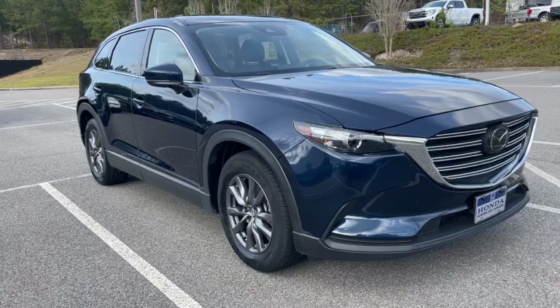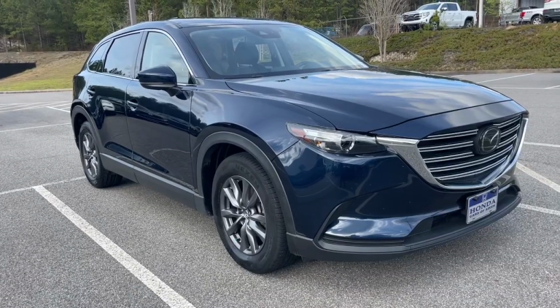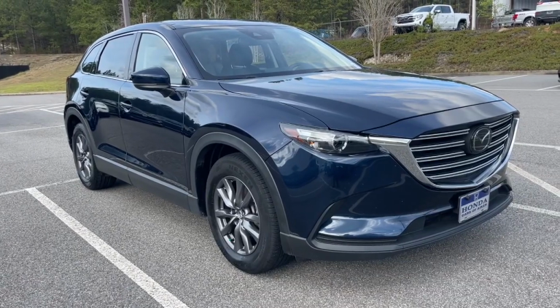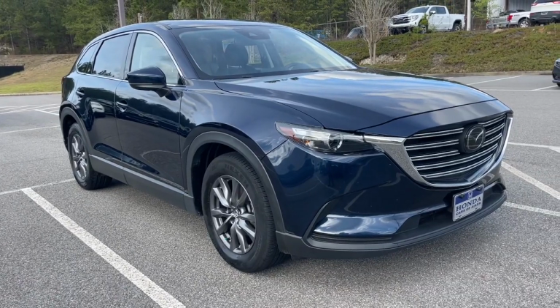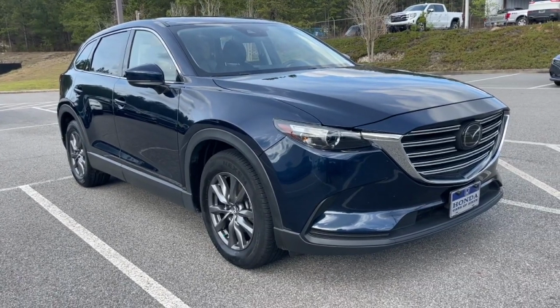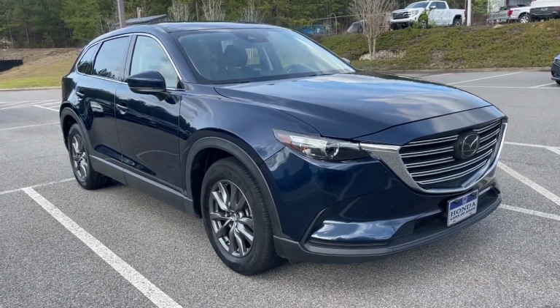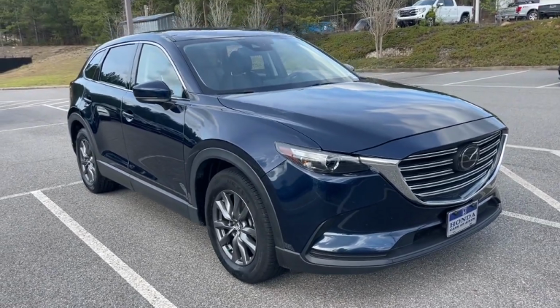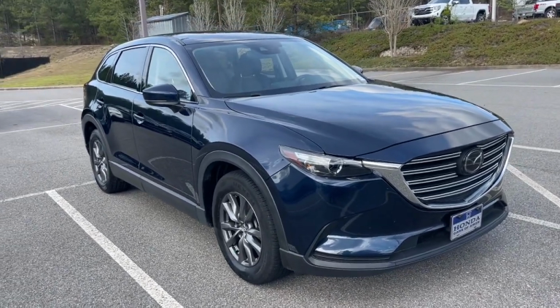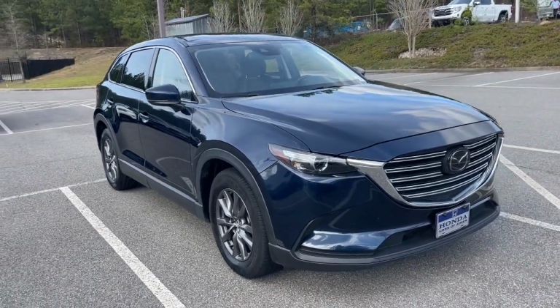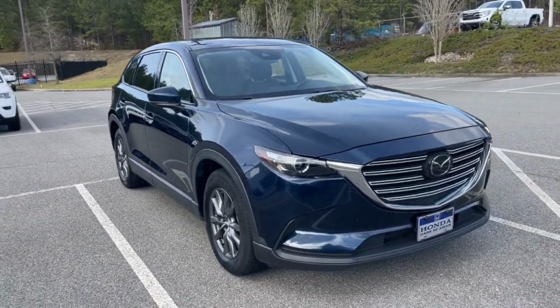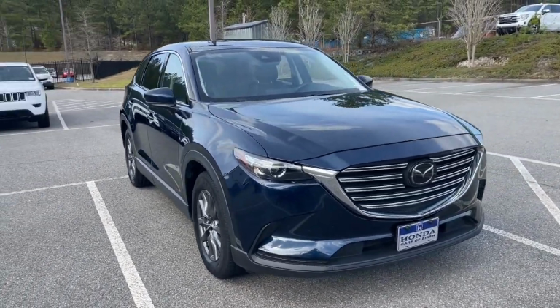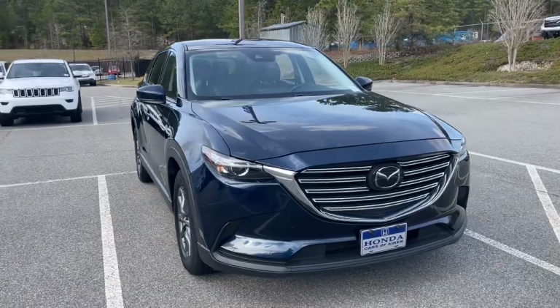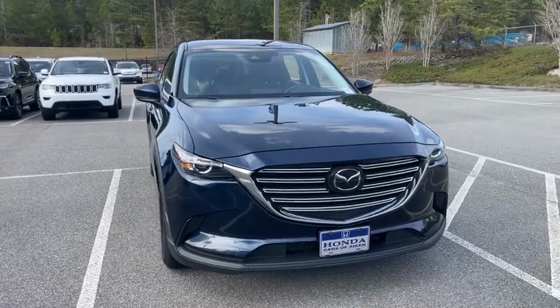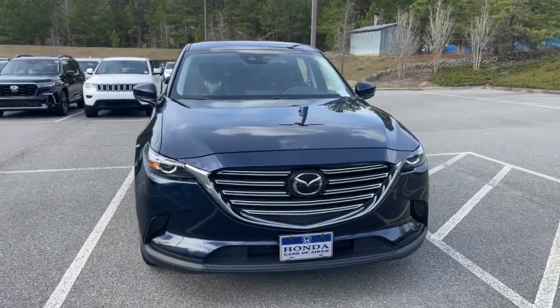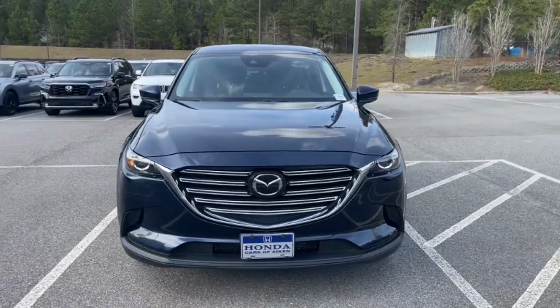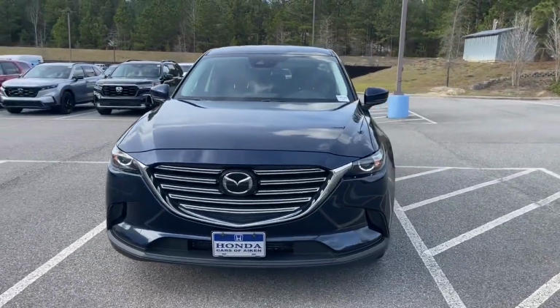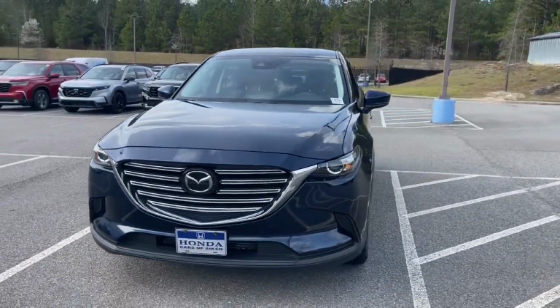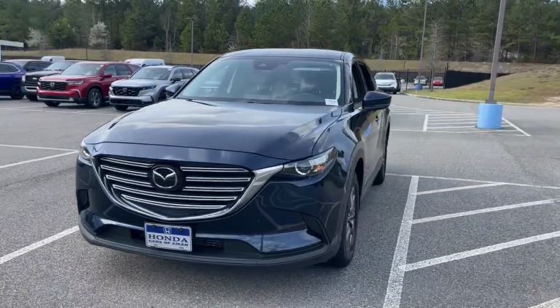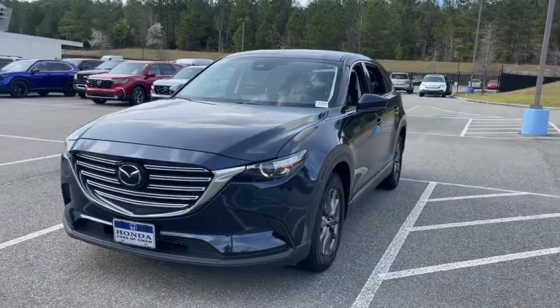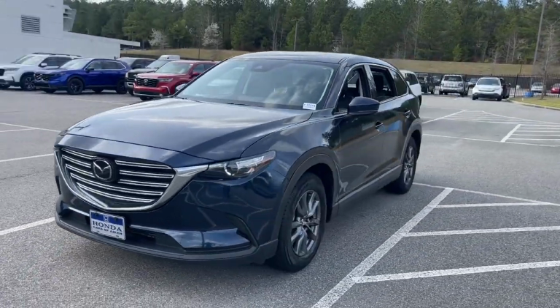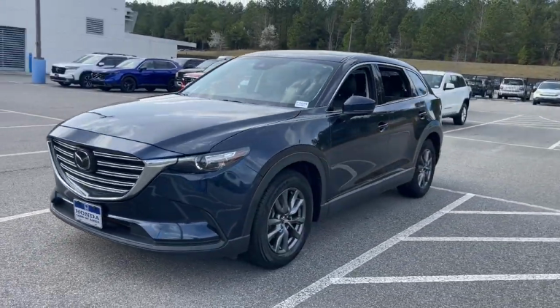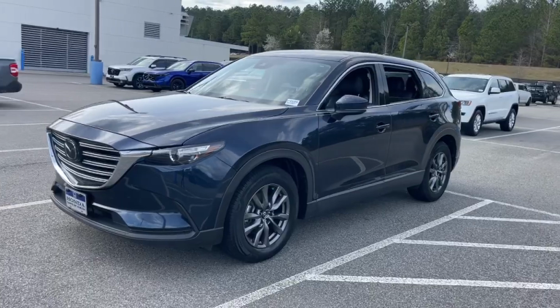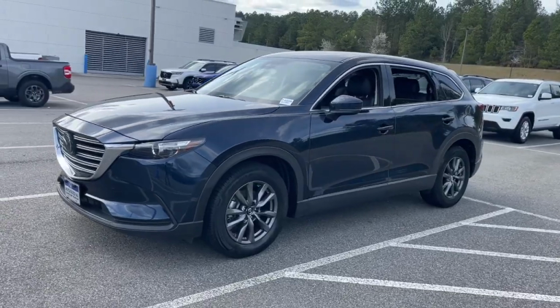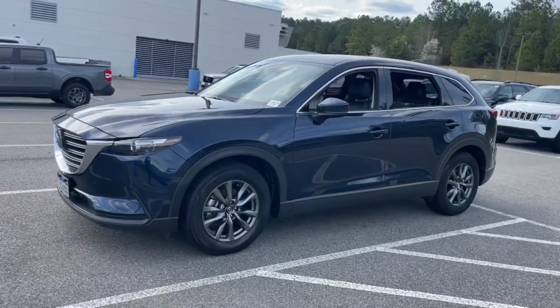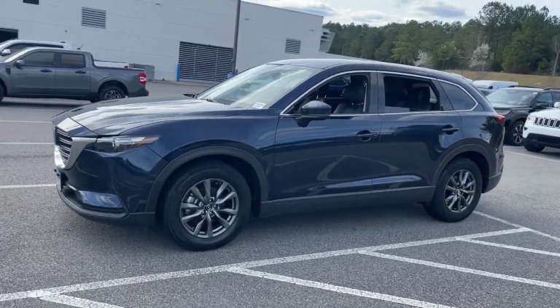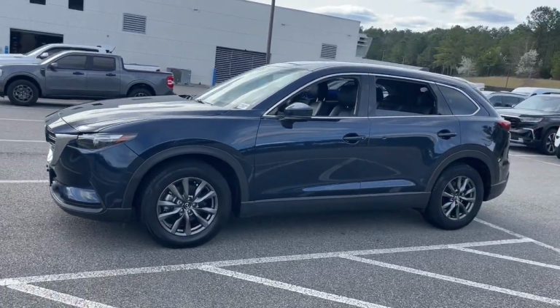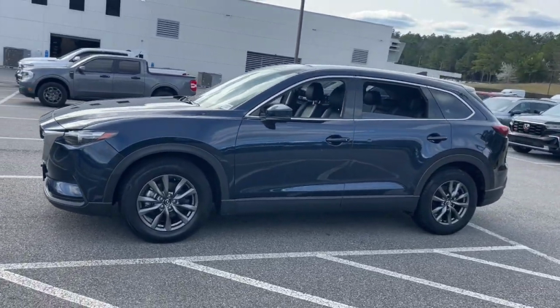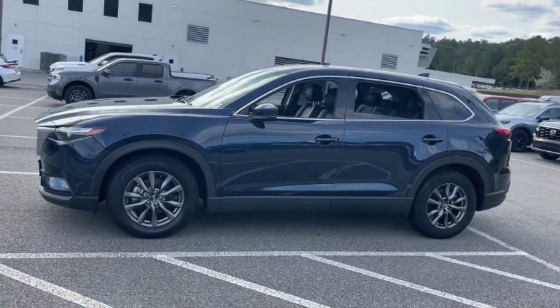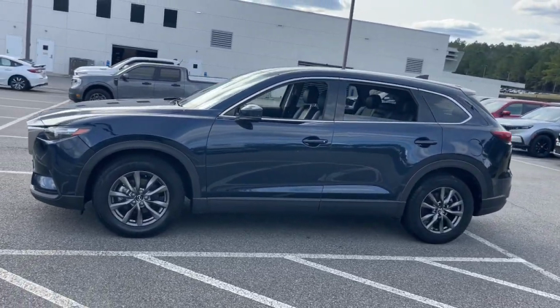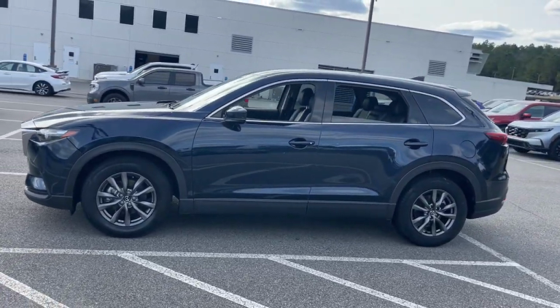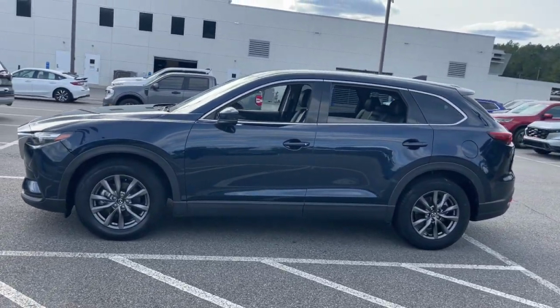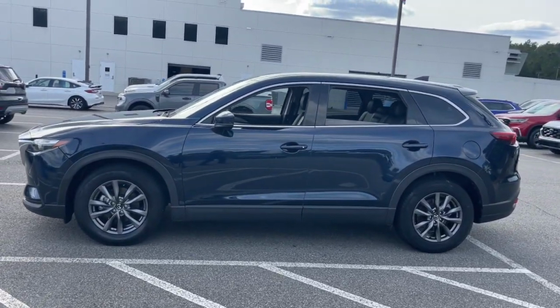Your next car could be the 2022 Mazda CX-9. With less than 50,000 miles on the odometer, this vehicle provides excellent value. Make every road trip the best it can be in this sweet driving CX-9.